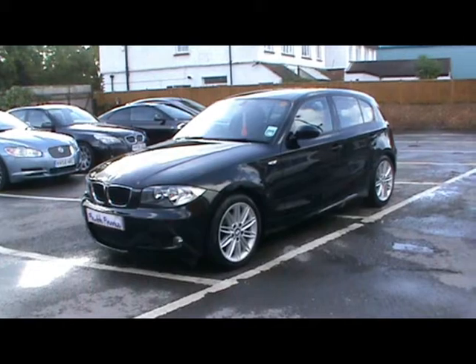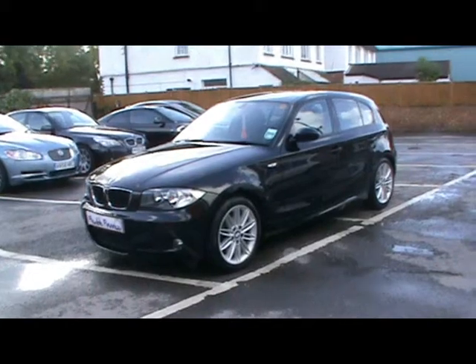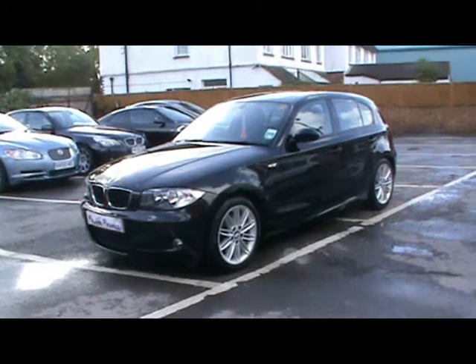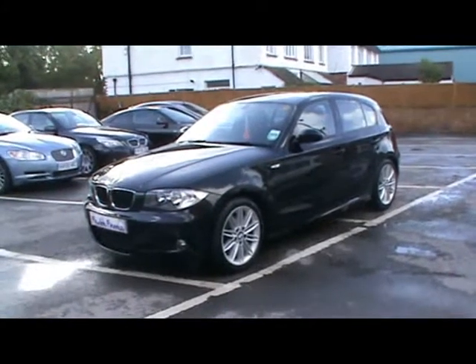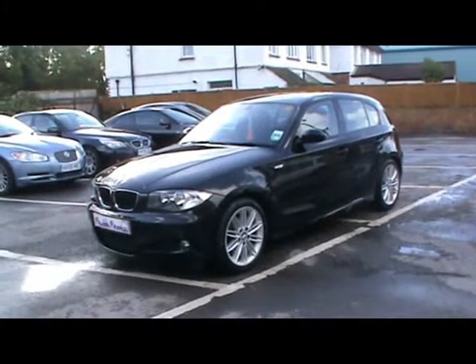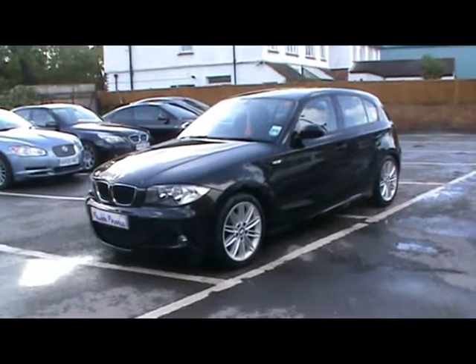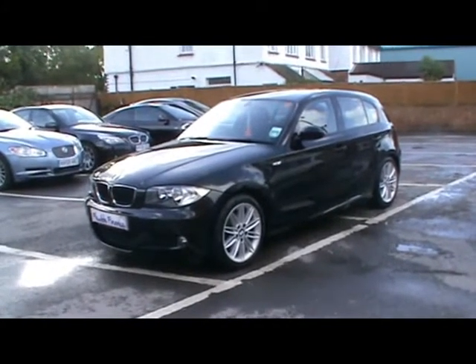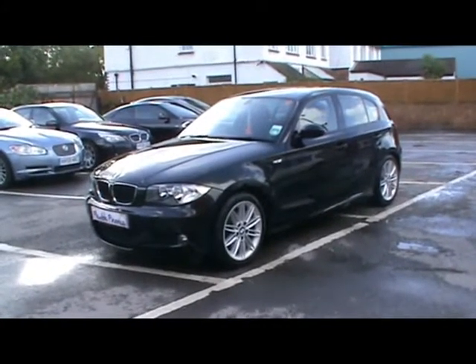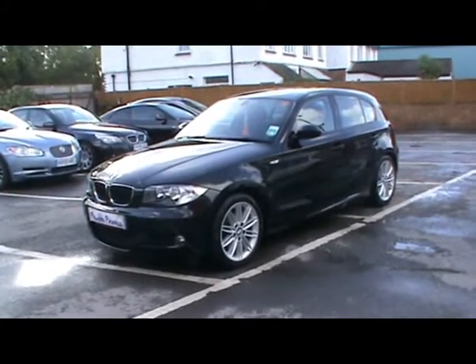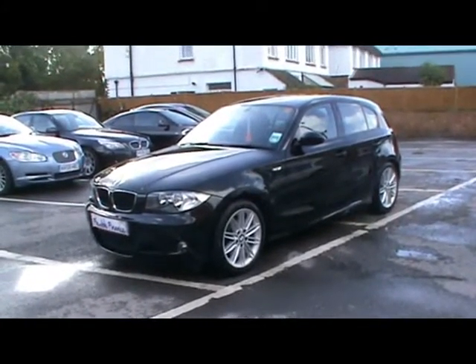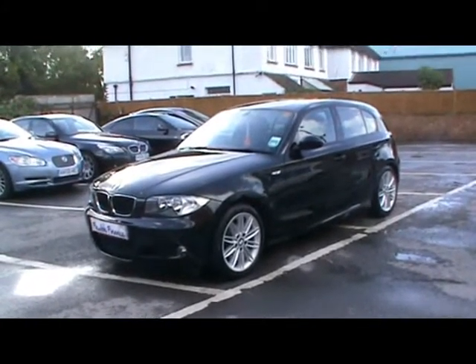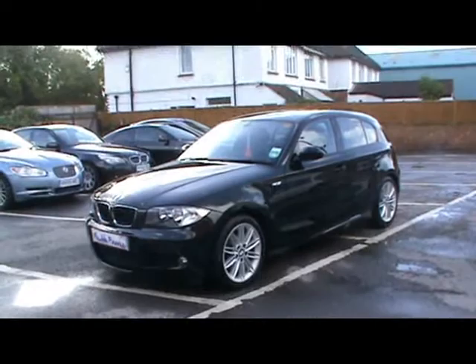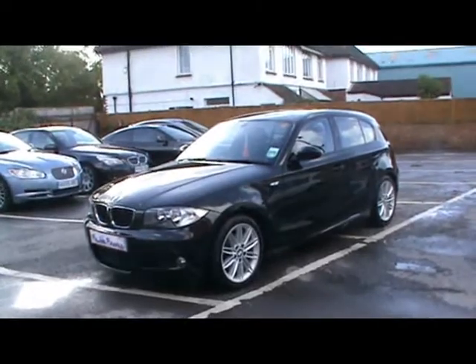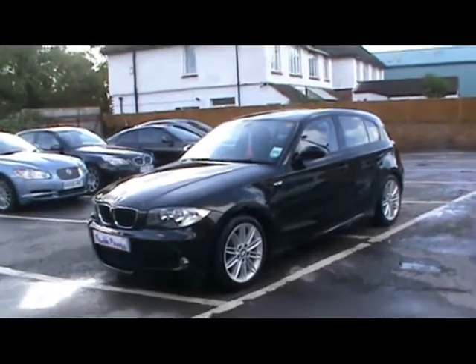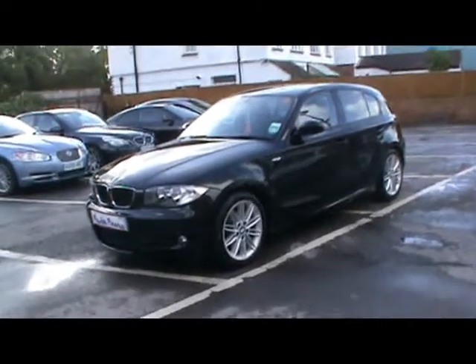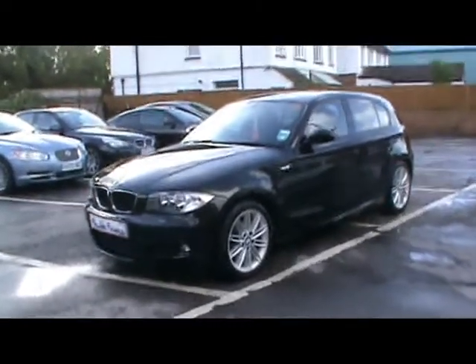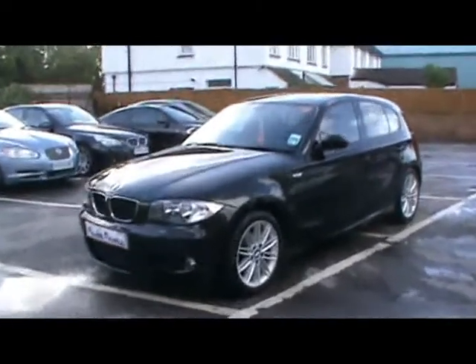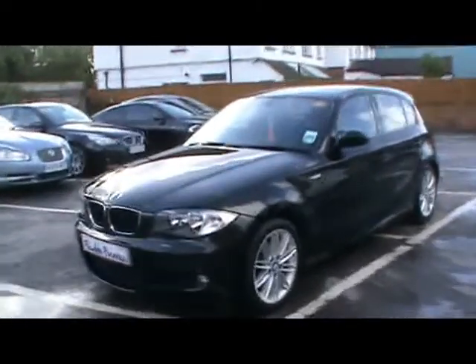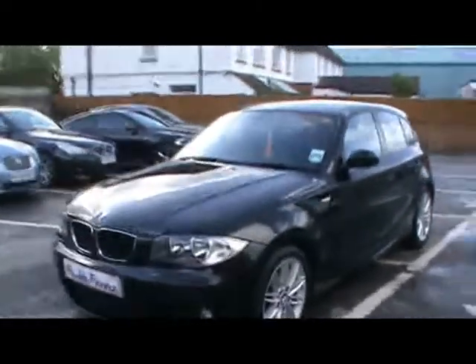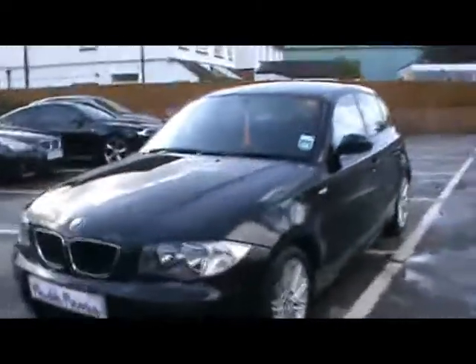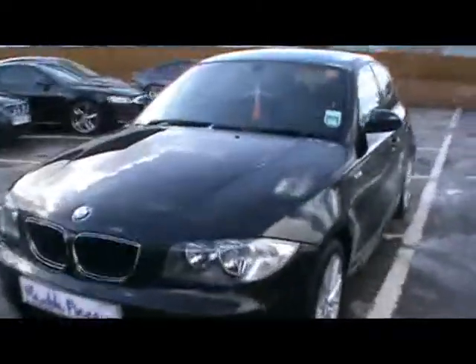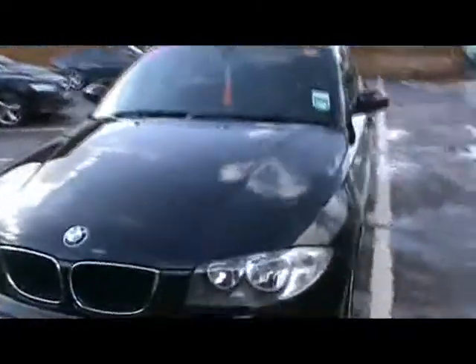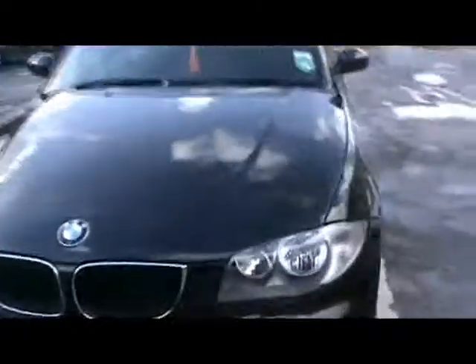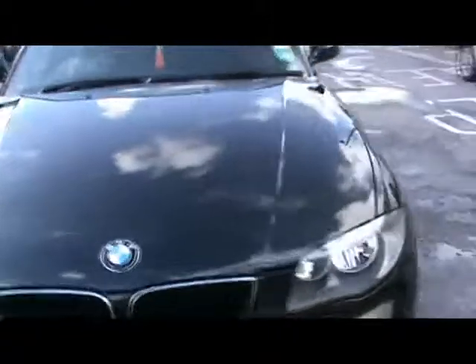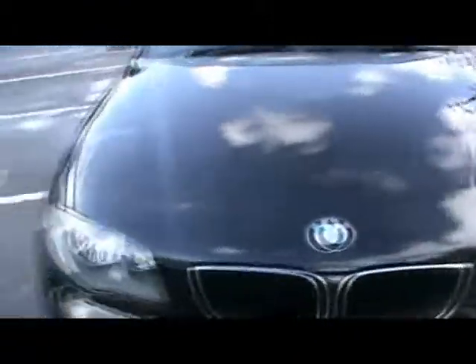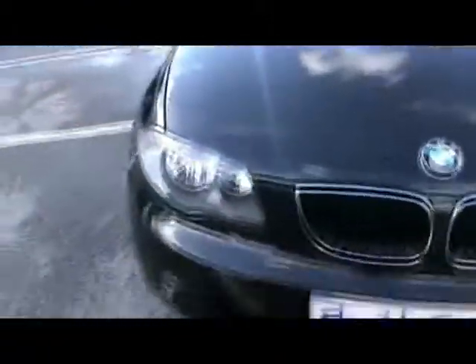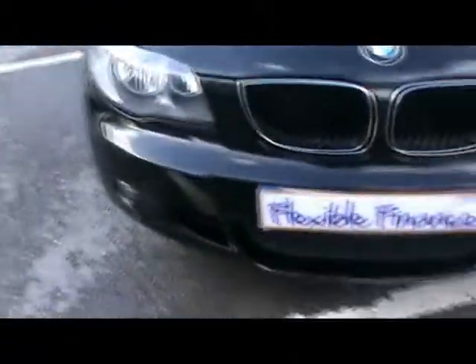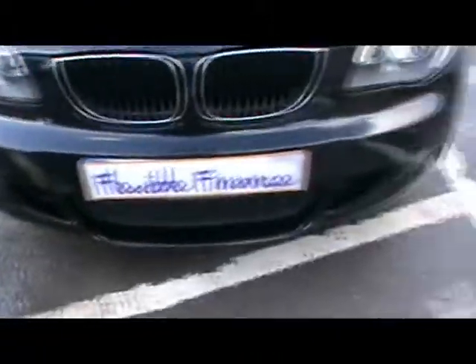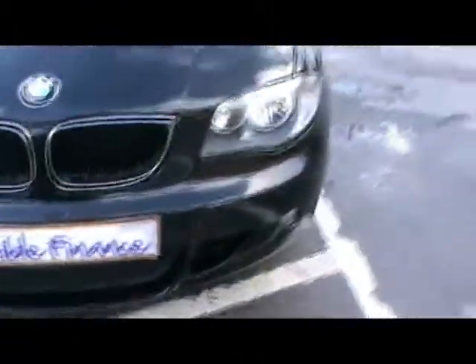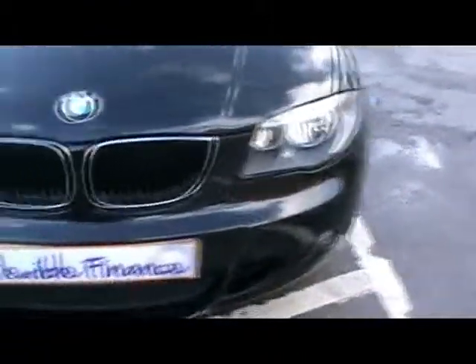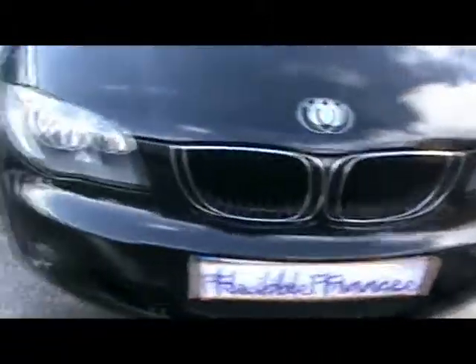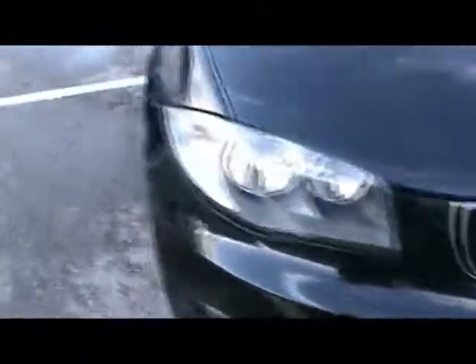Welcome to Imperial Cars. Today we have a 58 plate BMW 118D M Sport to show you, a 5 door hatchback finished in black. We're going to take you around the car so you can get a better idea of condition and the certain features of the vehicle.